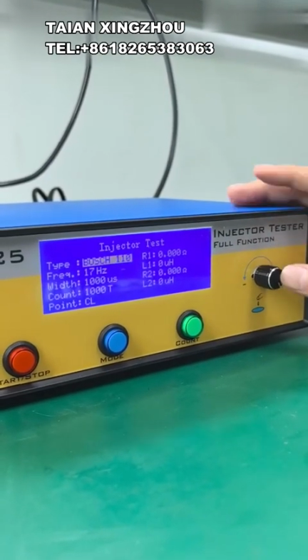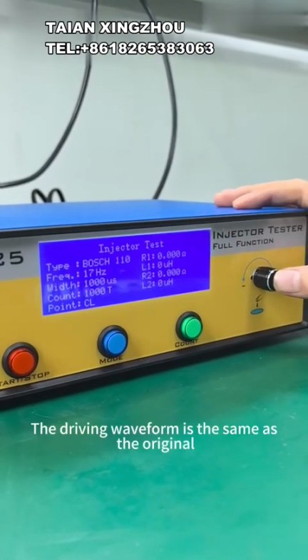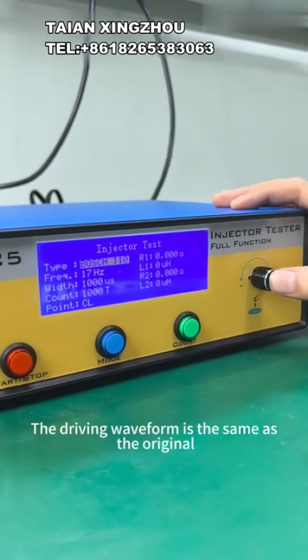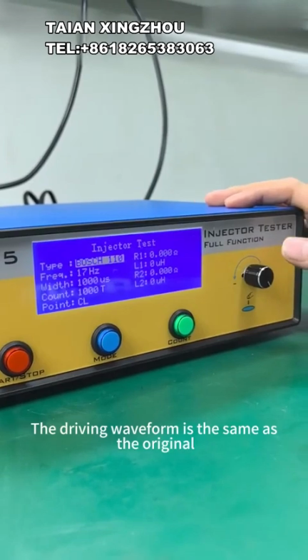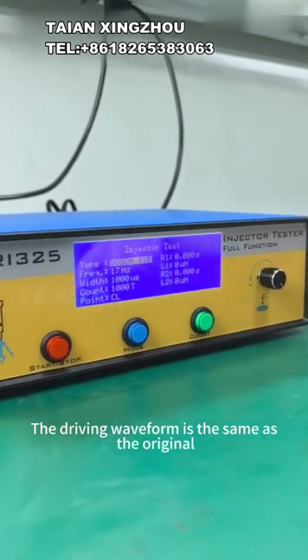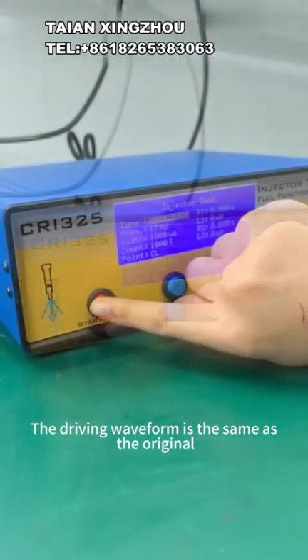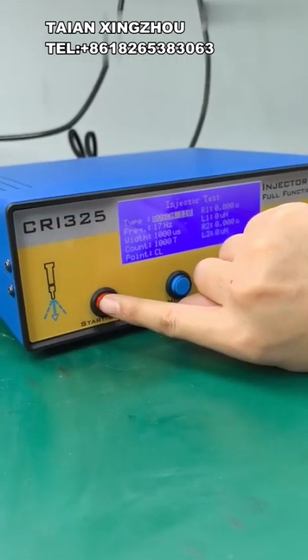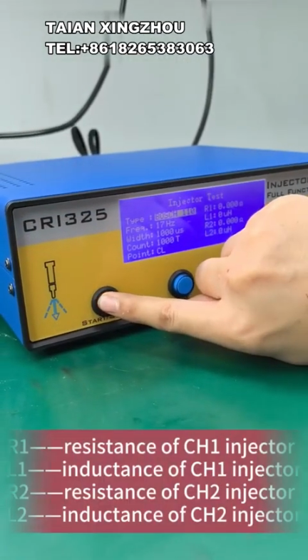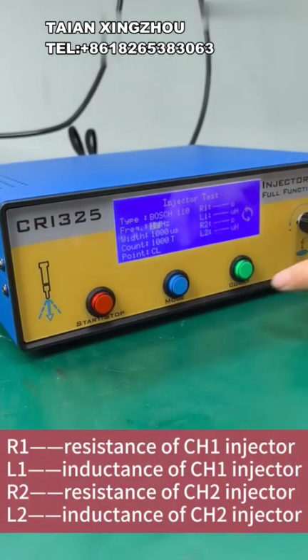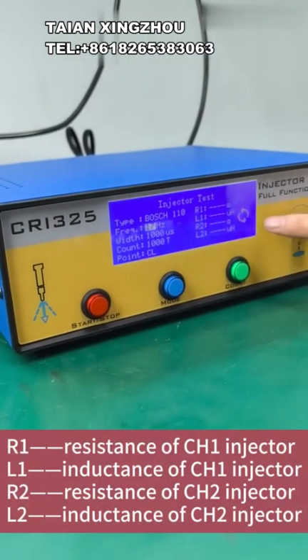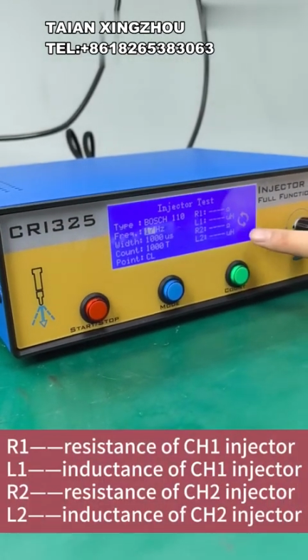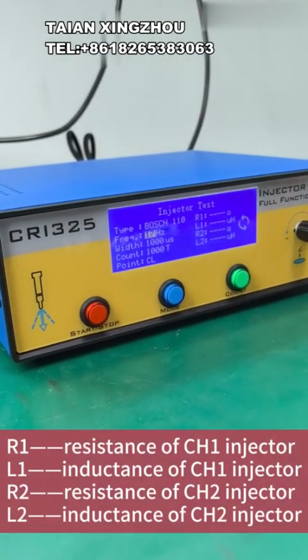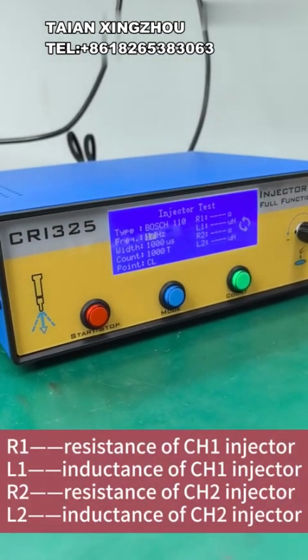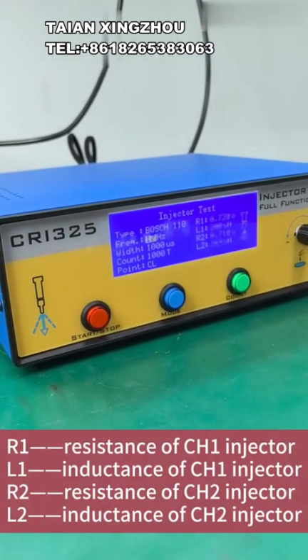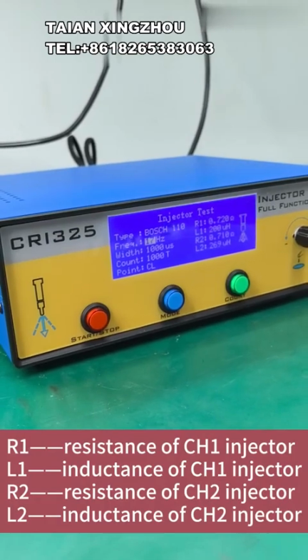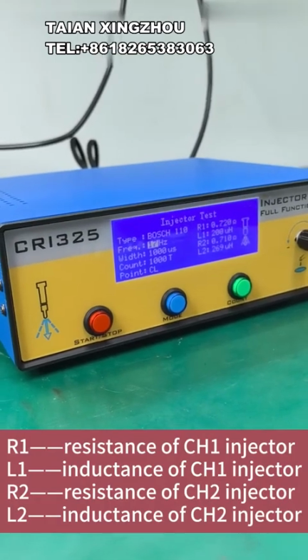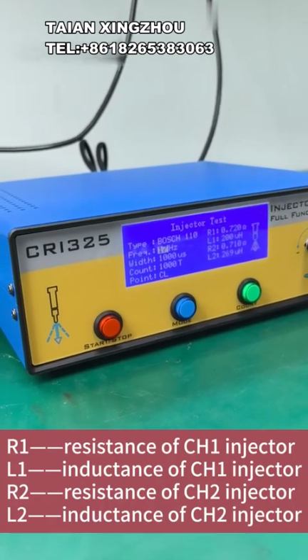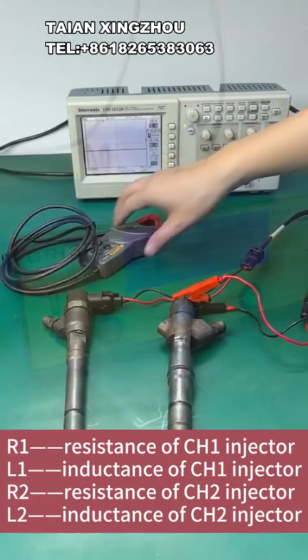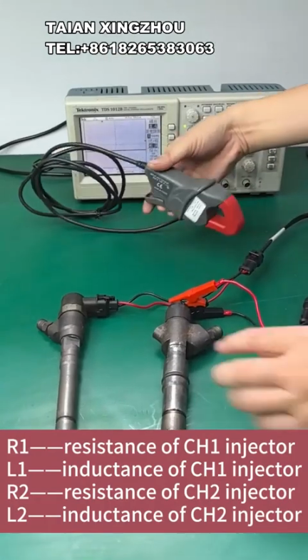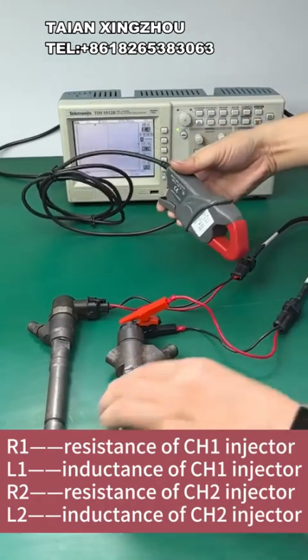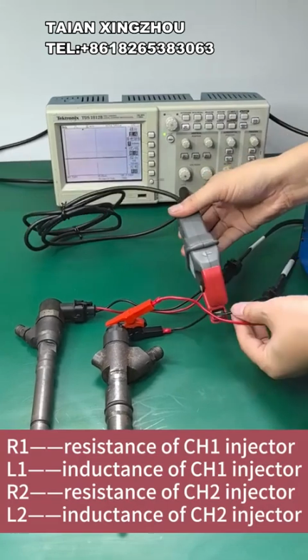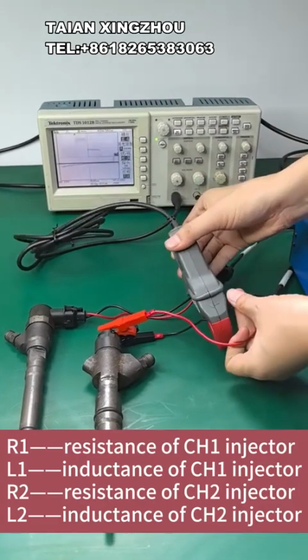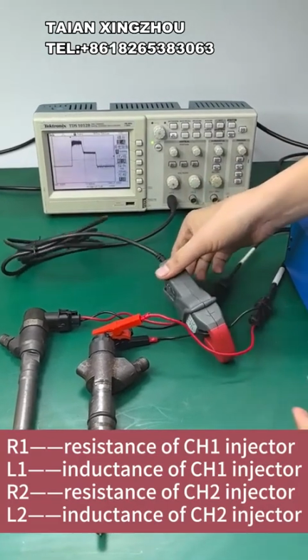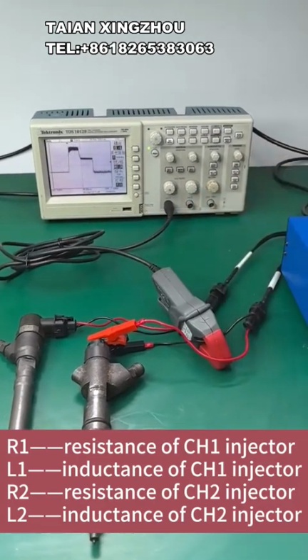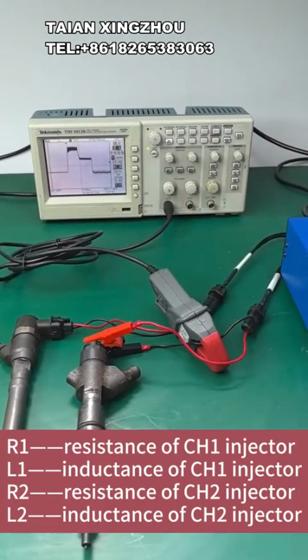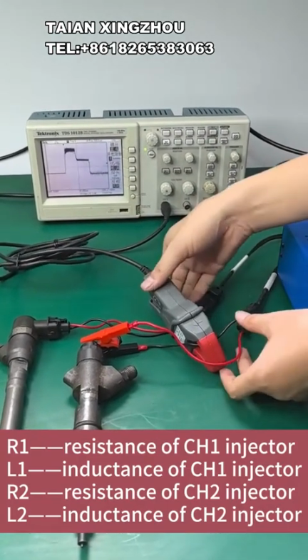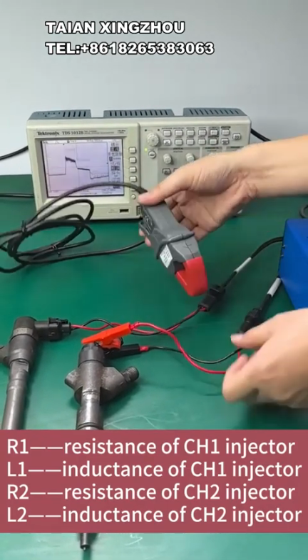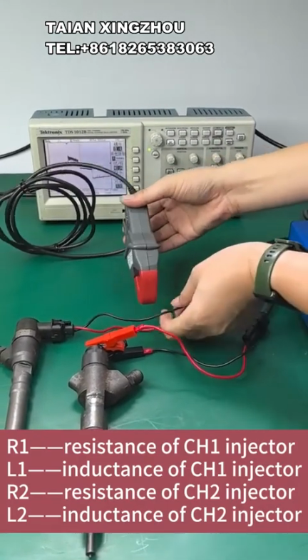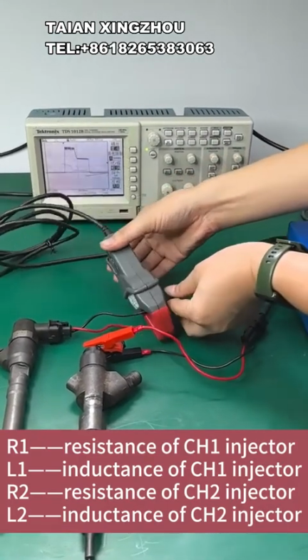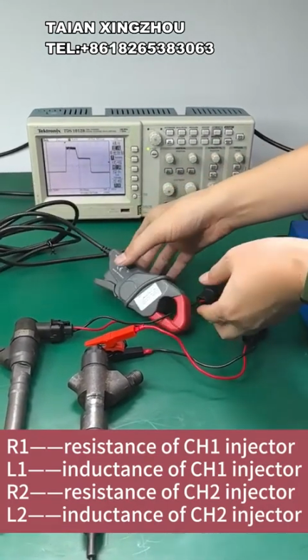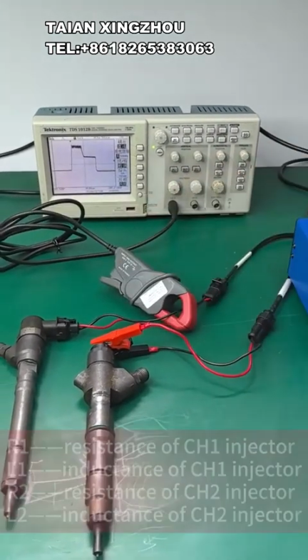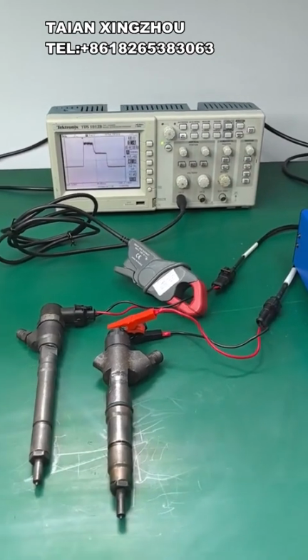The driving waveform is the same as the original. L1: resistance of CH1 injector. L1: inductance of CH1 injector. L2: inductance of CH2 injector.